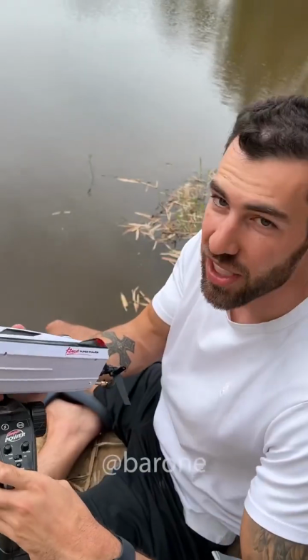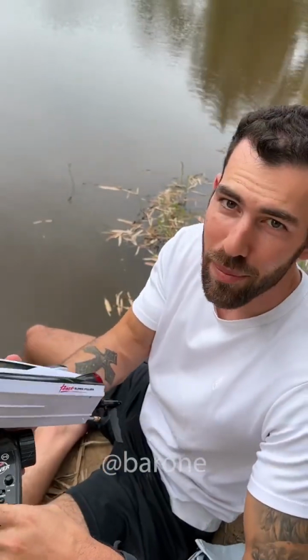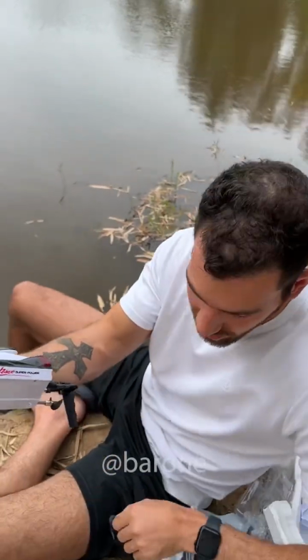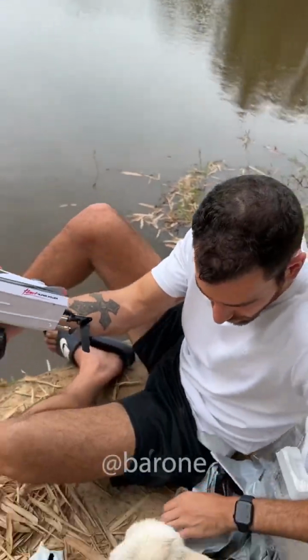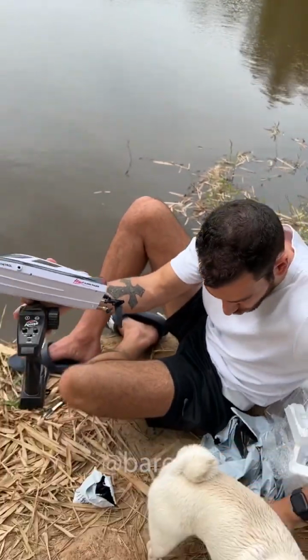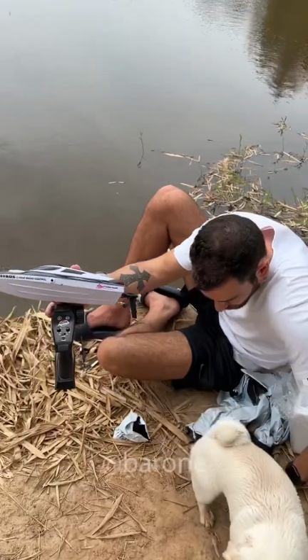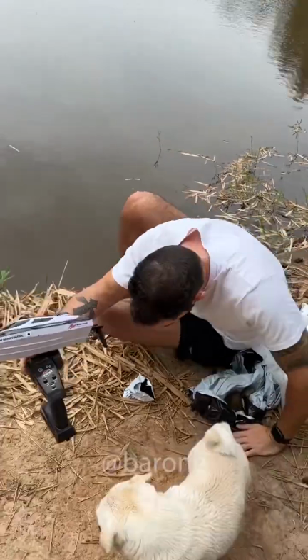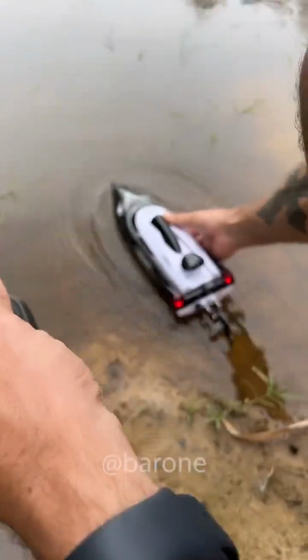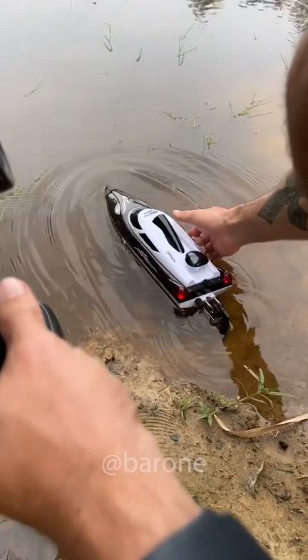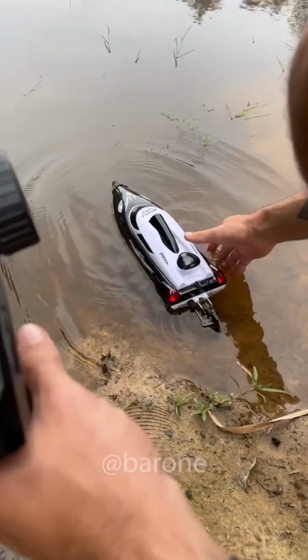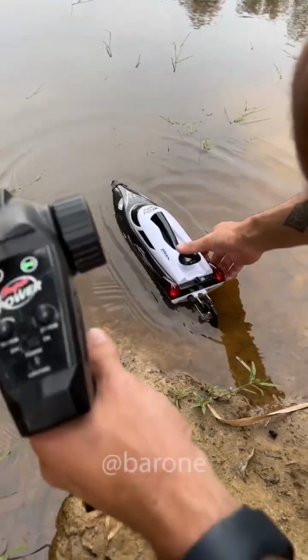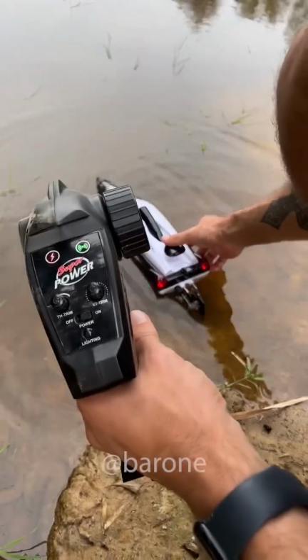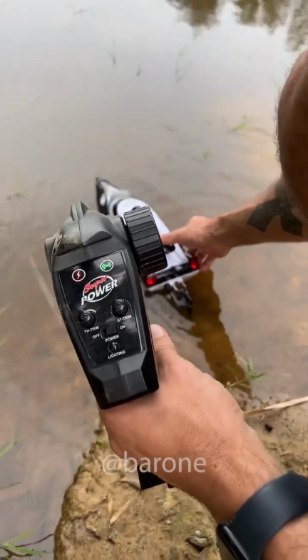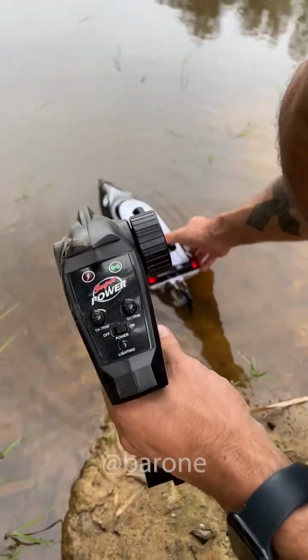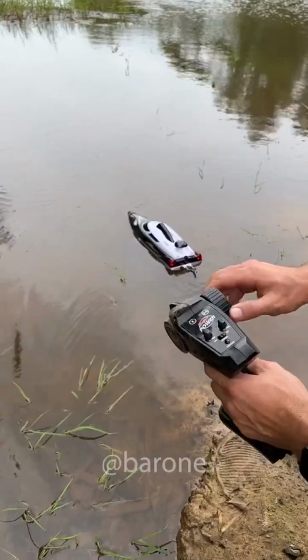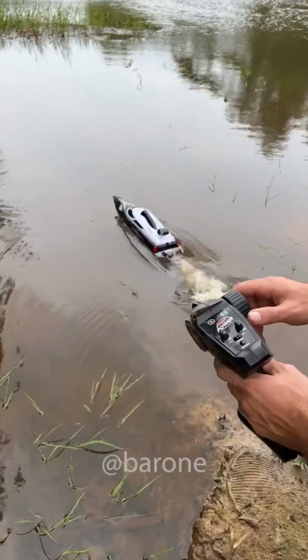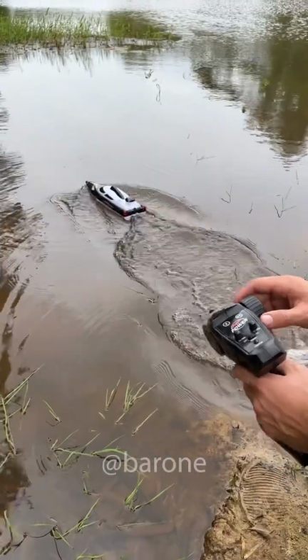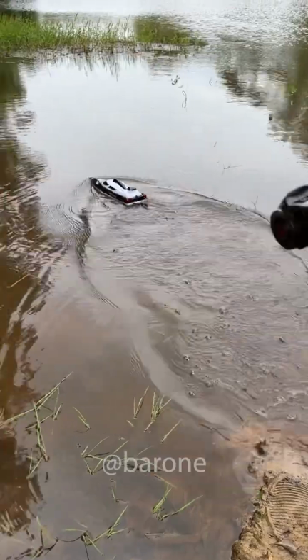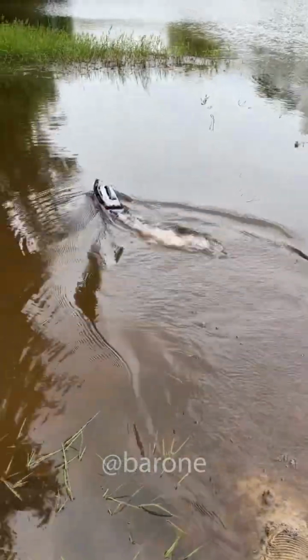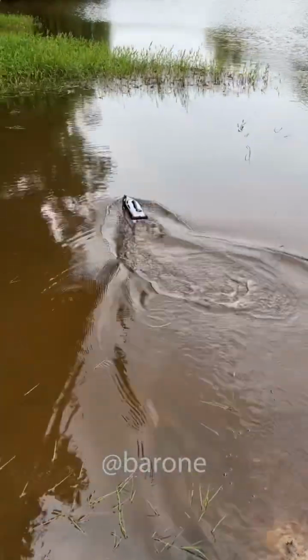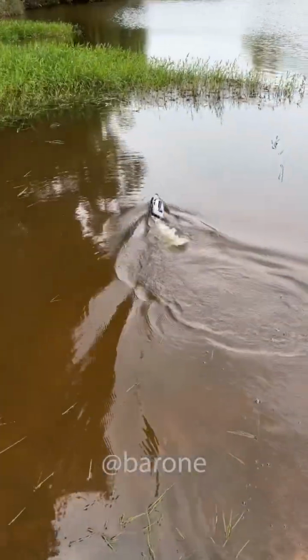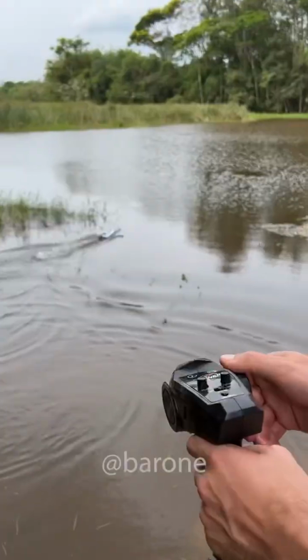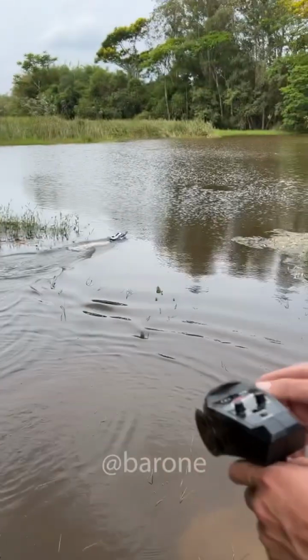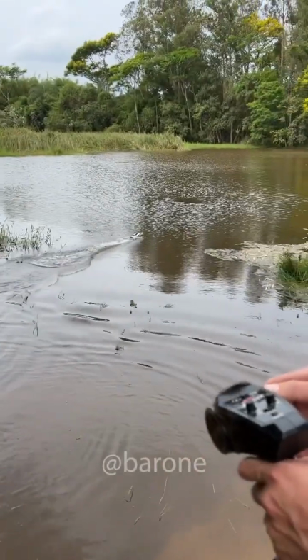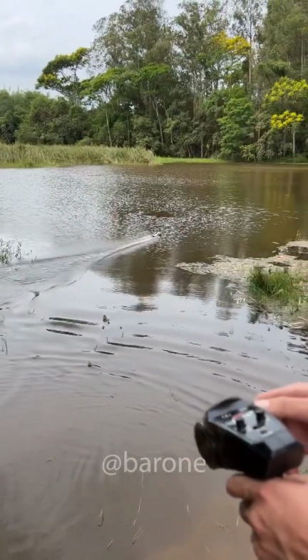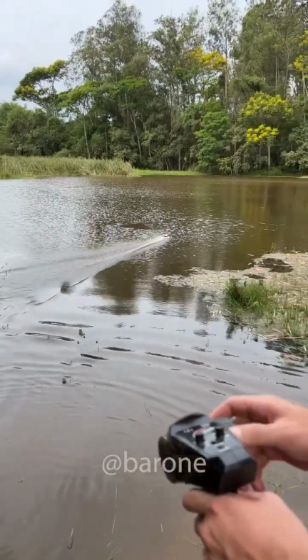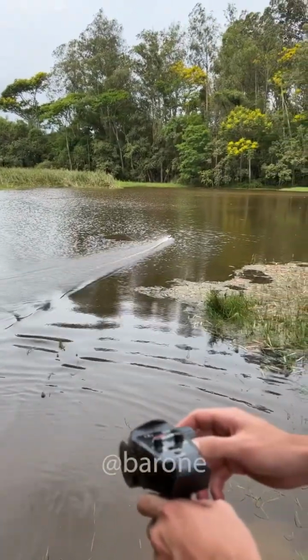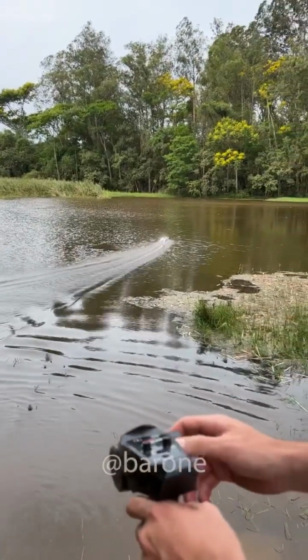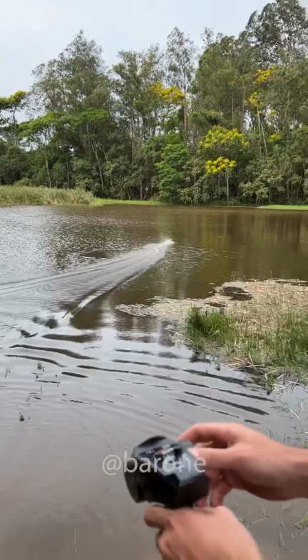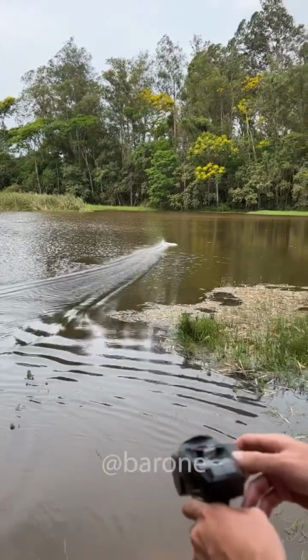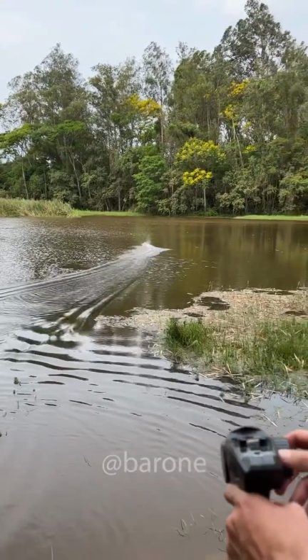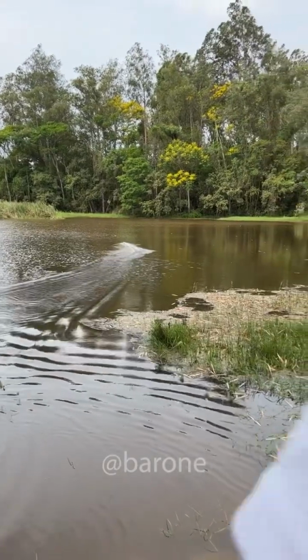Let me go to a better spot, a little lower than this. You see that? The back lights are on. Wow, look at that. This is crazy. I love this toy.